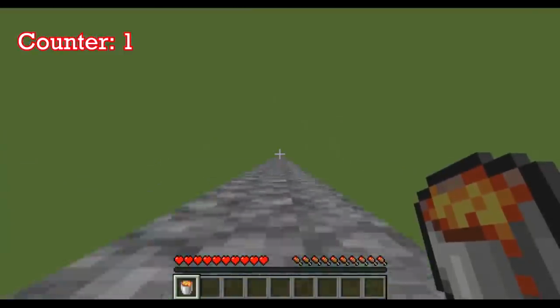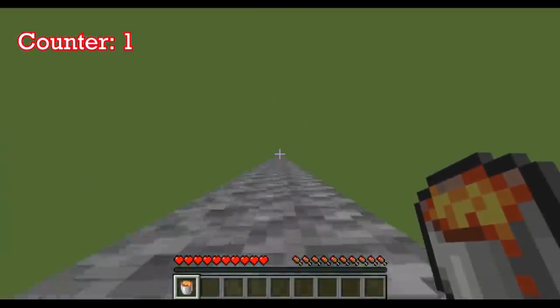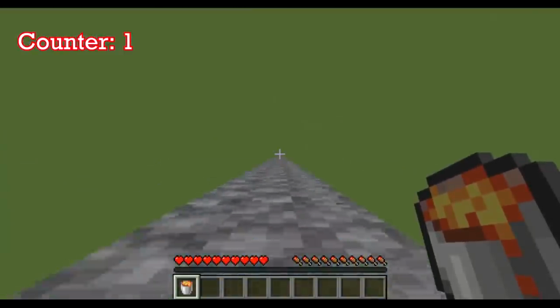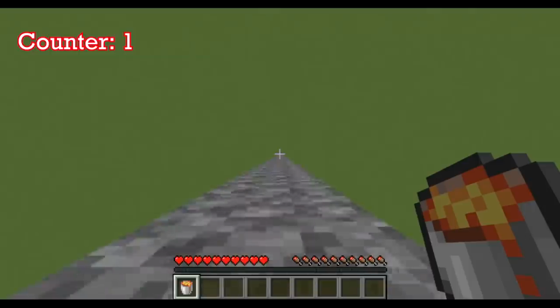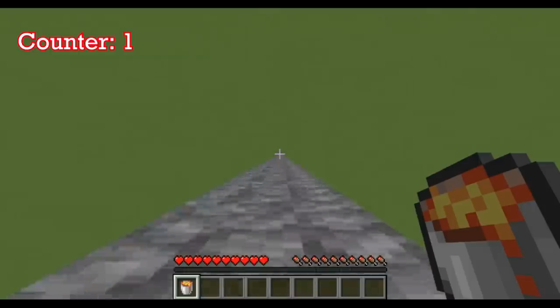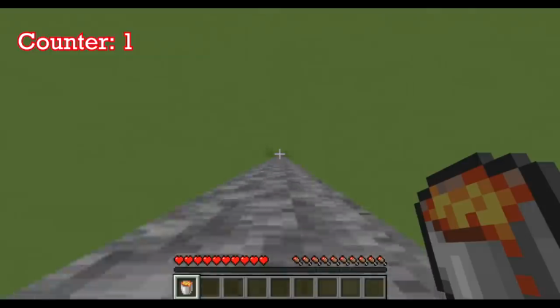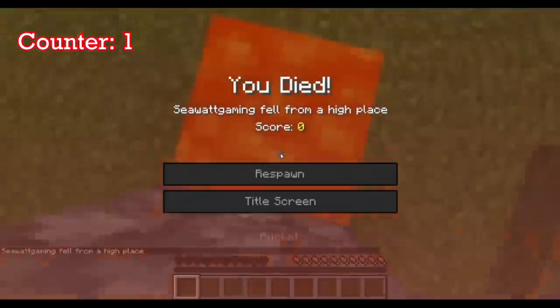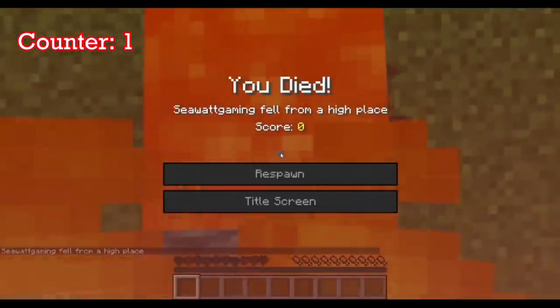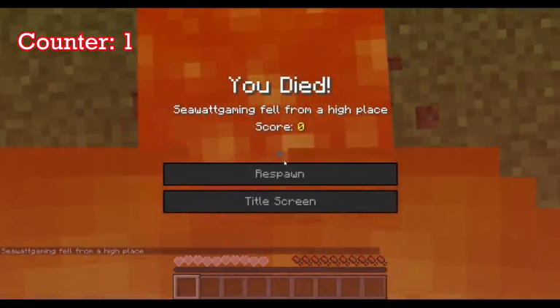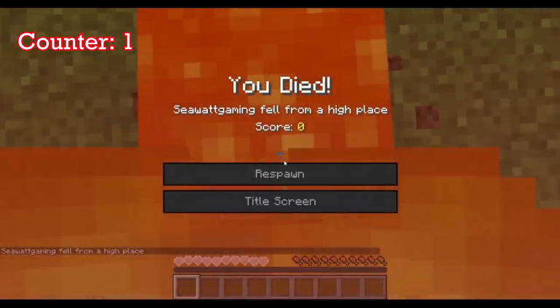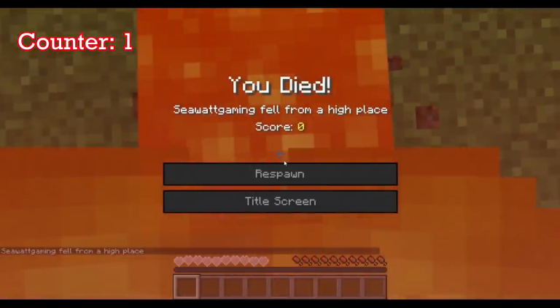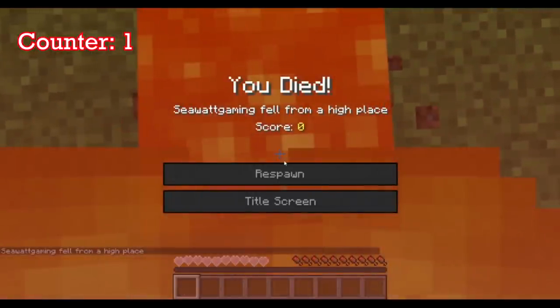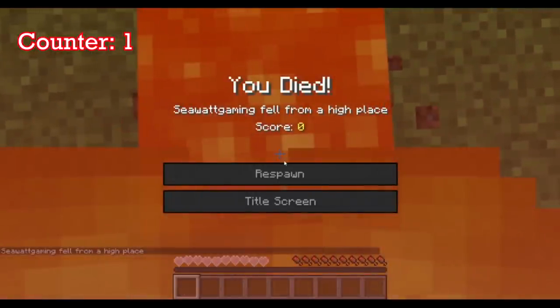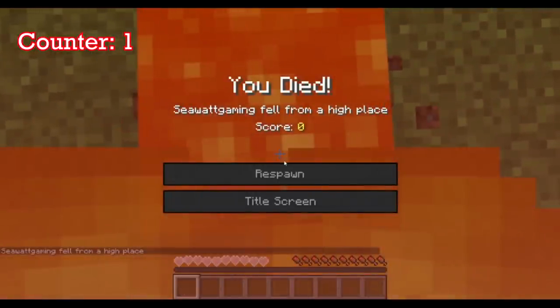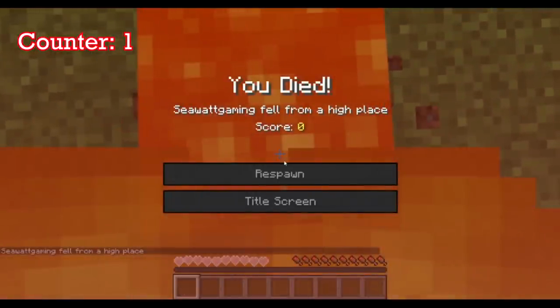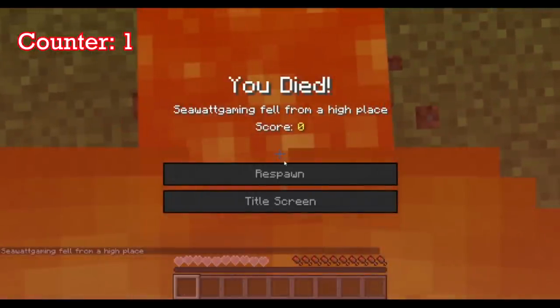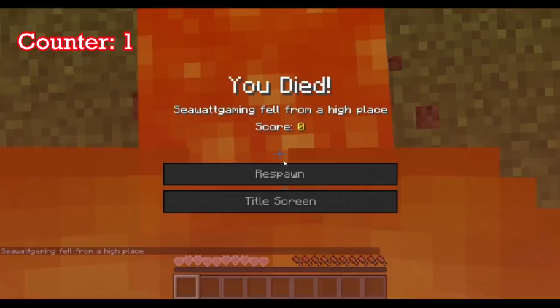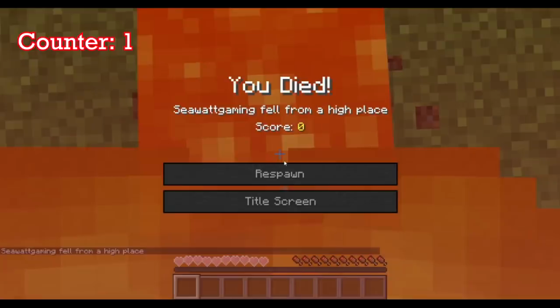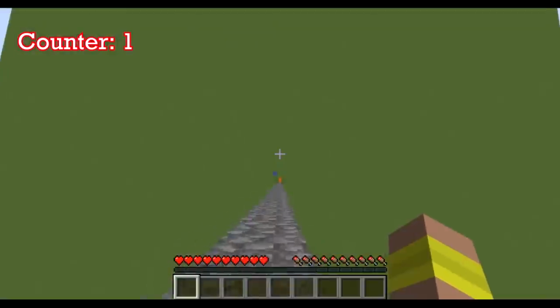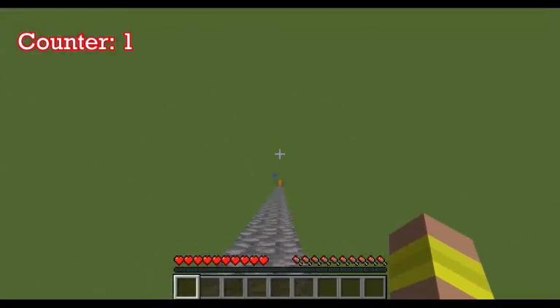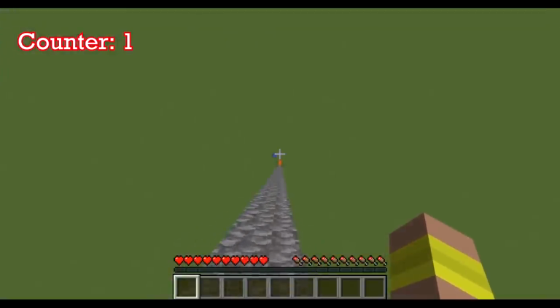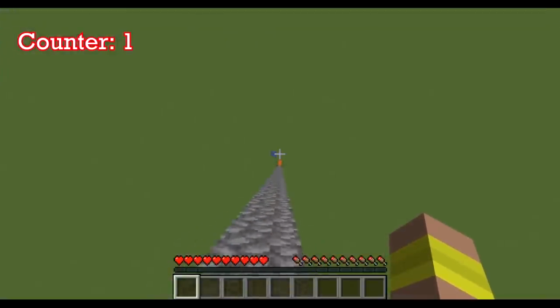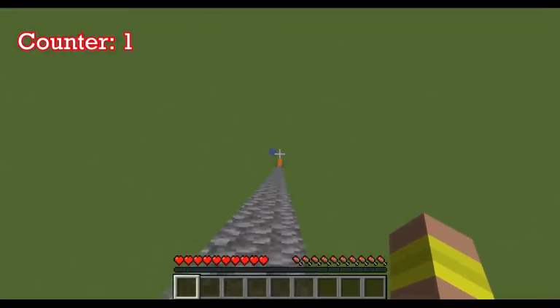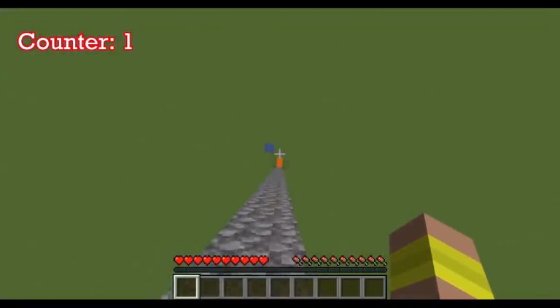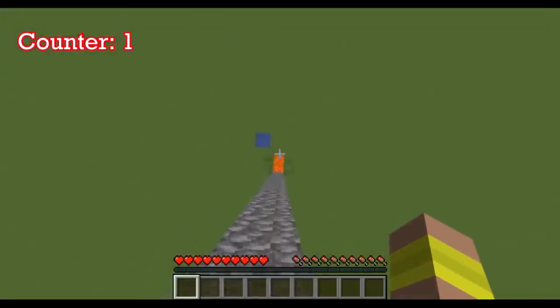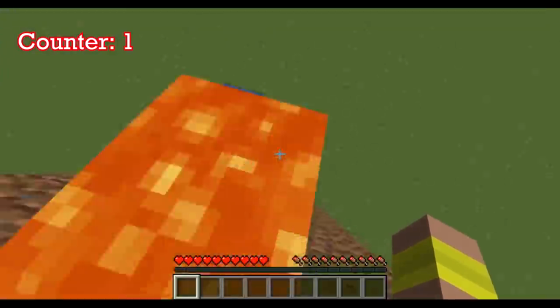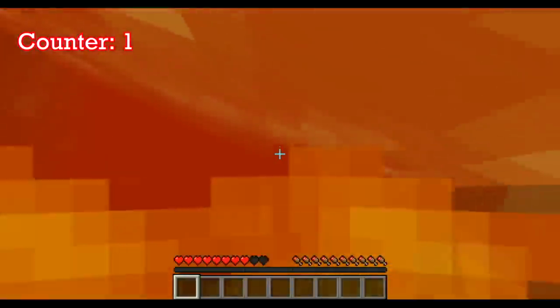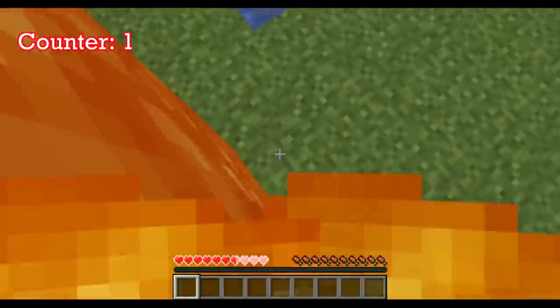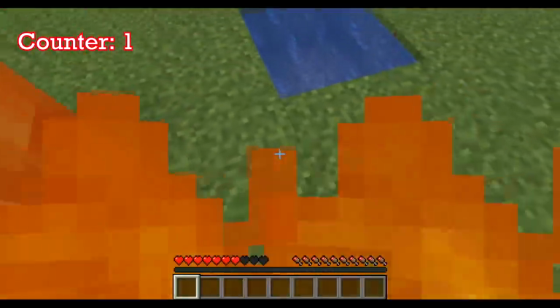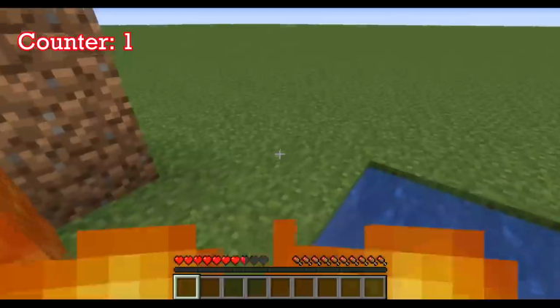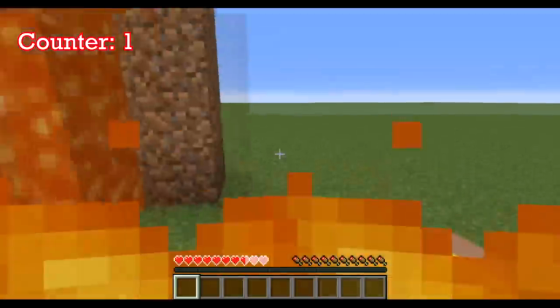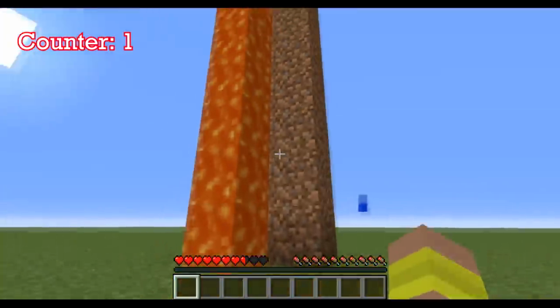Next, the MLG lava bucket. A lot of people — yeah, that doesn't work. I just could have sworn that was going to work. Apparently lava doesn't work like that, but there's still a way to do lava. So this is how we get it done, and that is two points on the board.